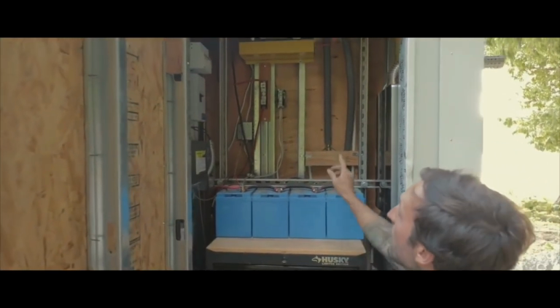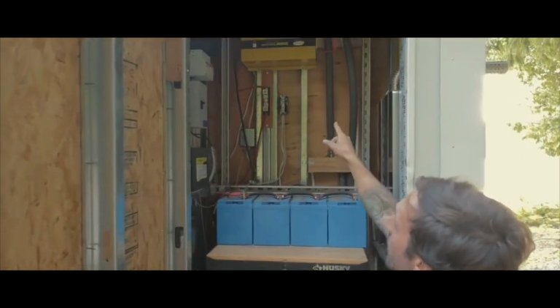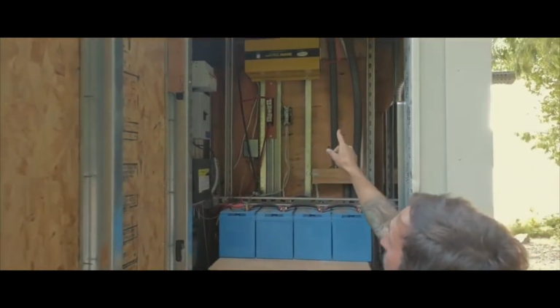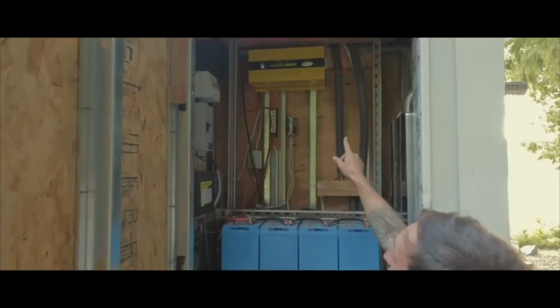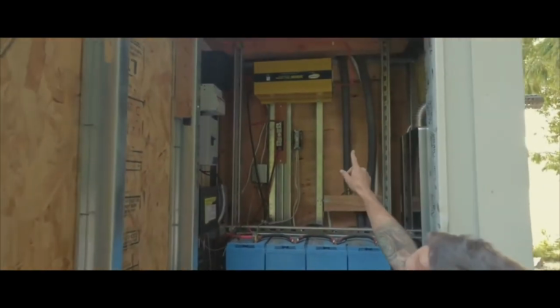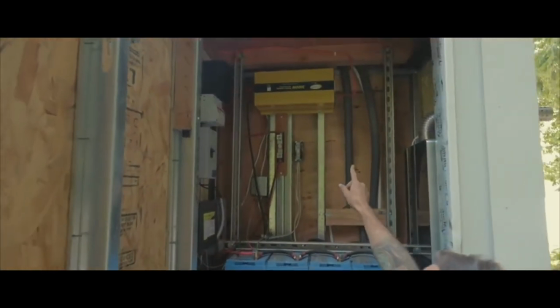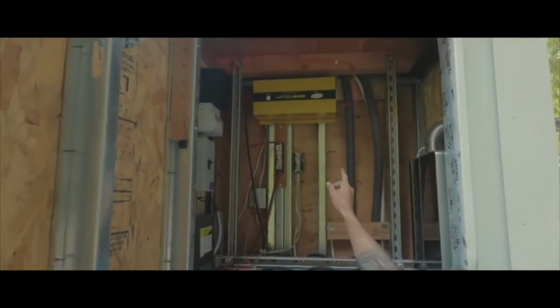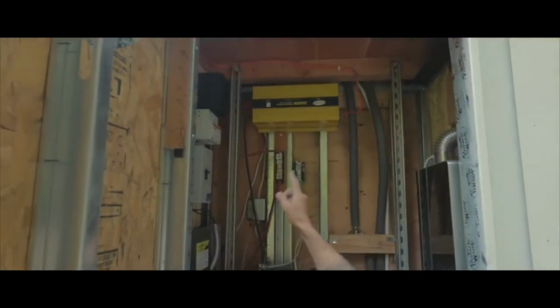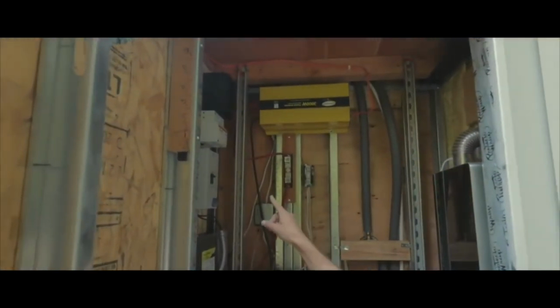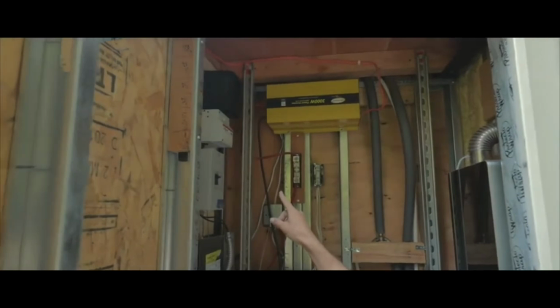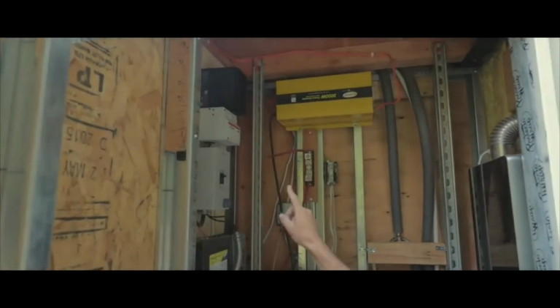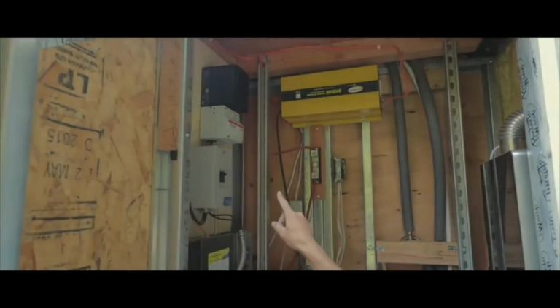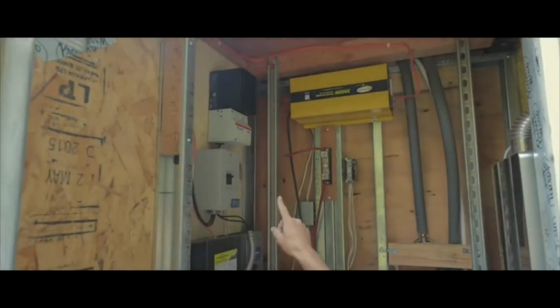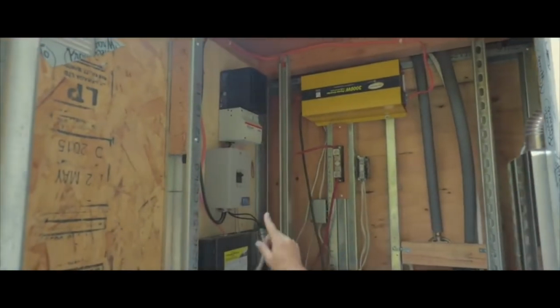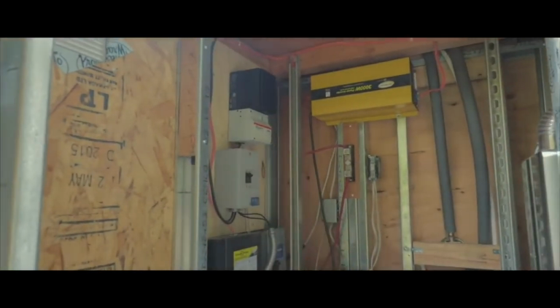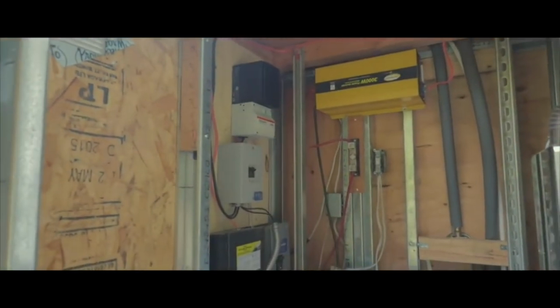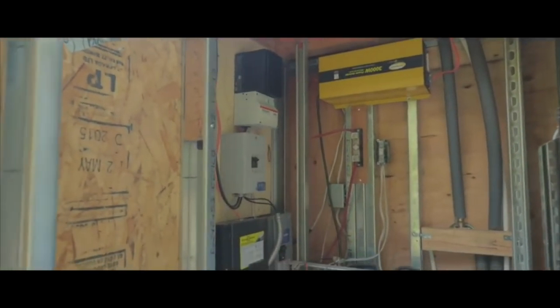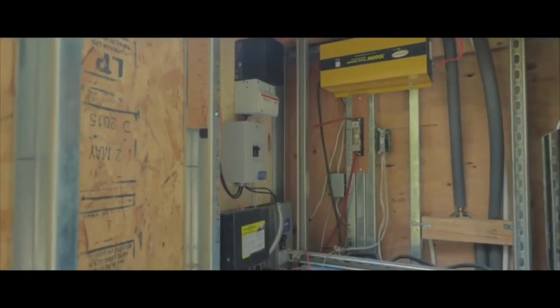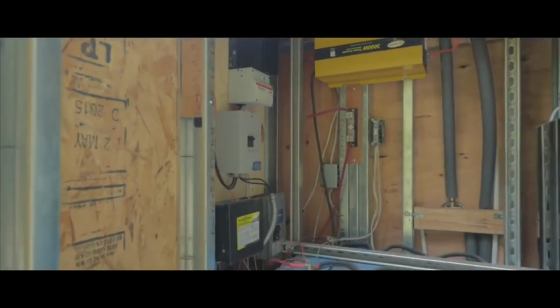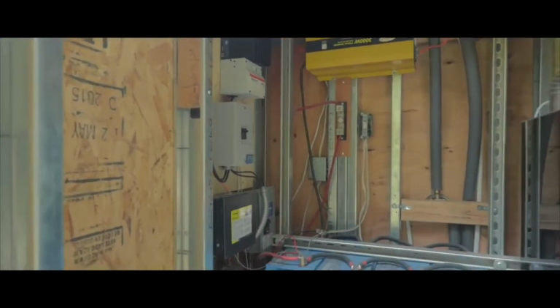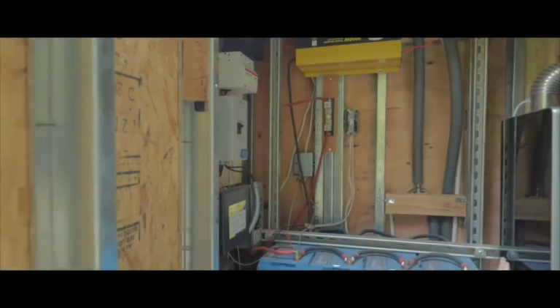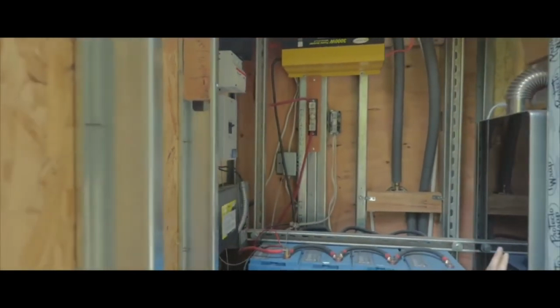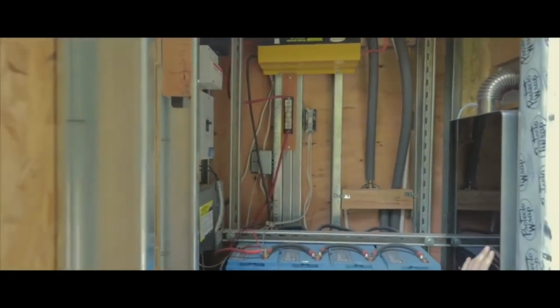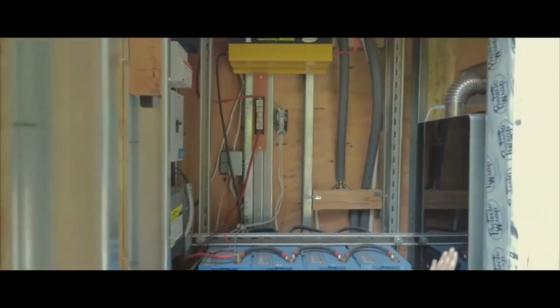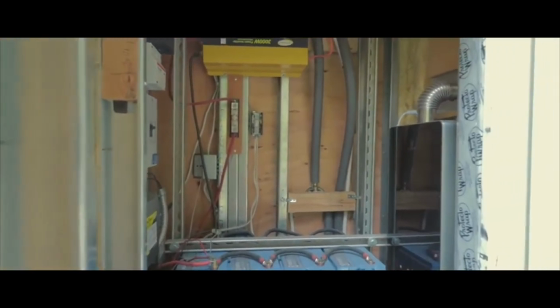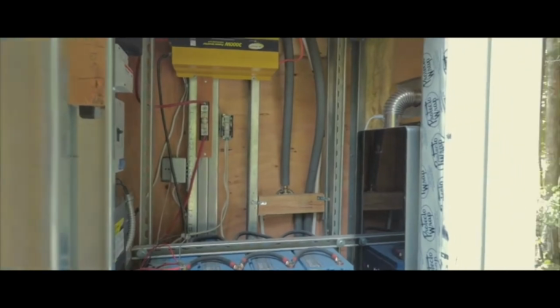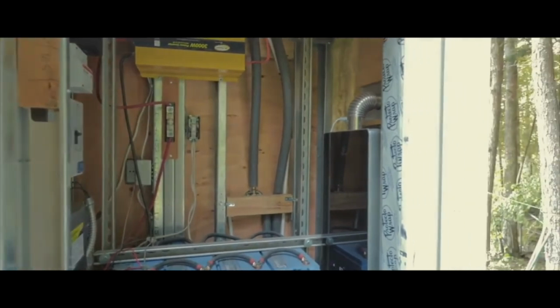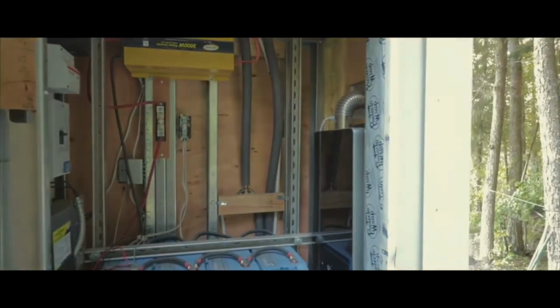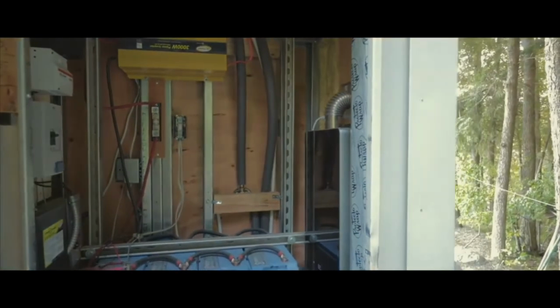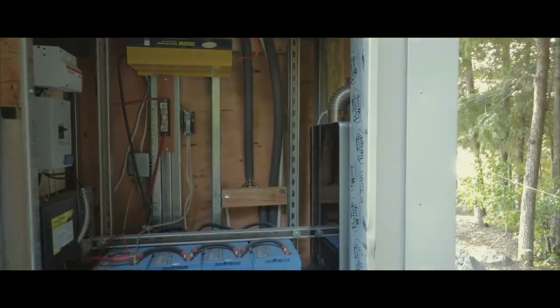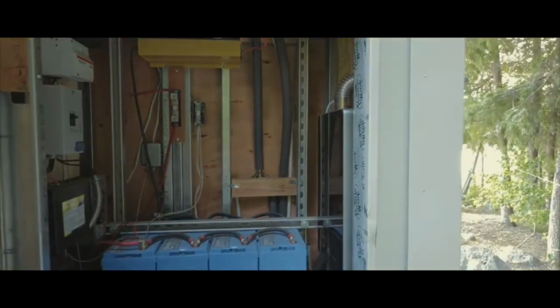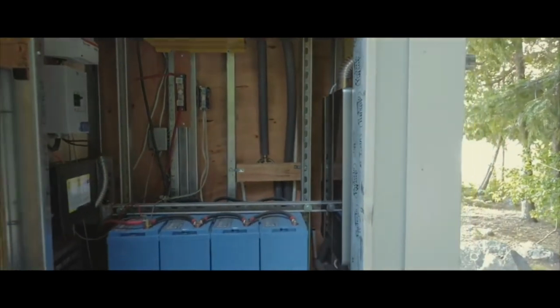A 3,000-watt inverter, a 45-amp TriStar MPPT charge controller, and an on-demand hot water heater. We've got a 12-volt RV pump back here.